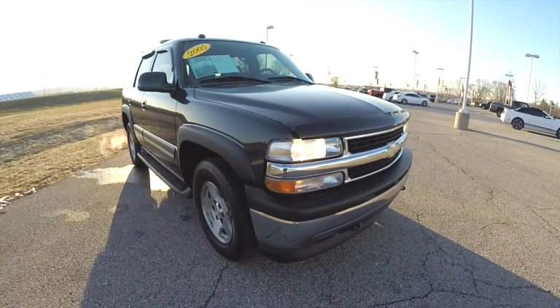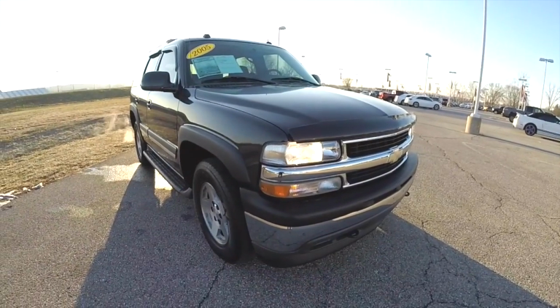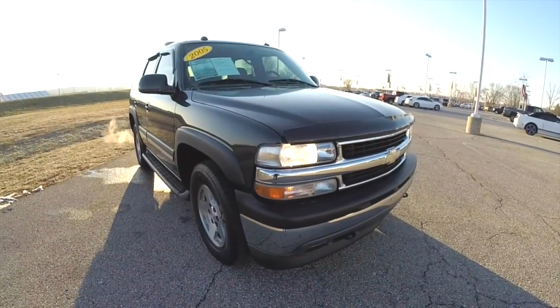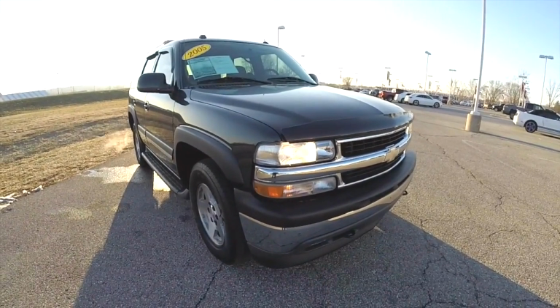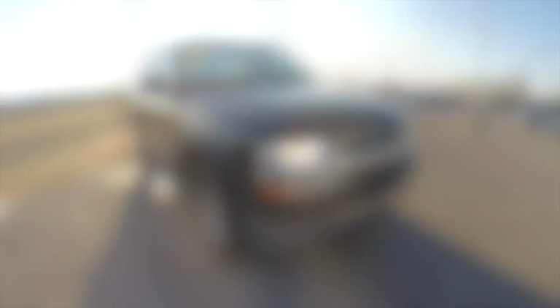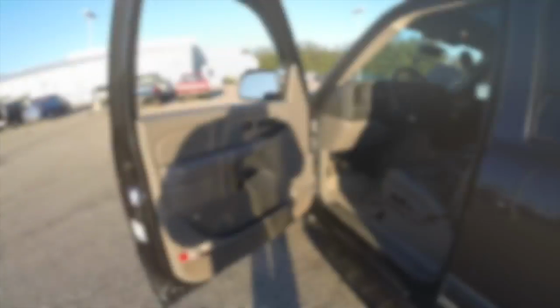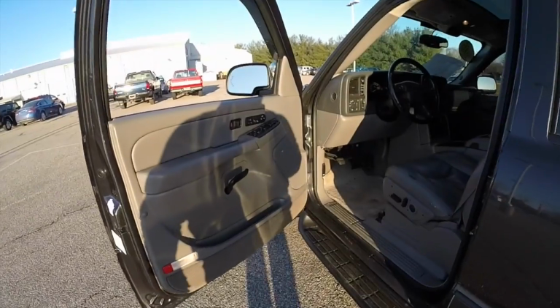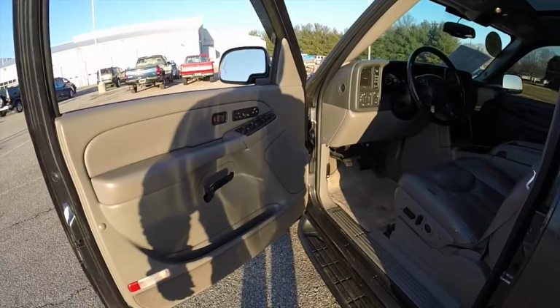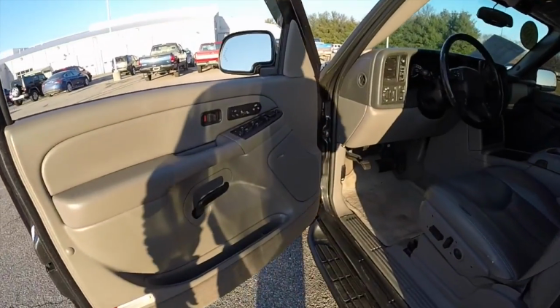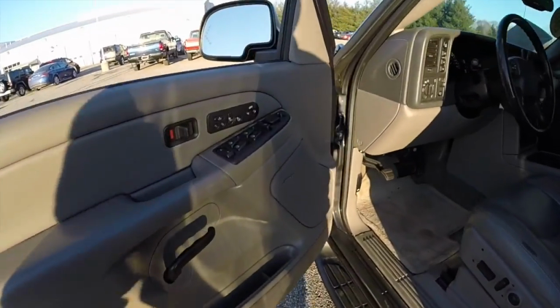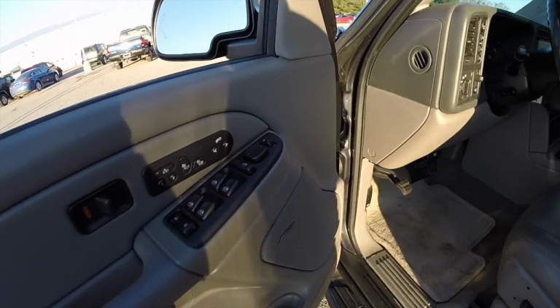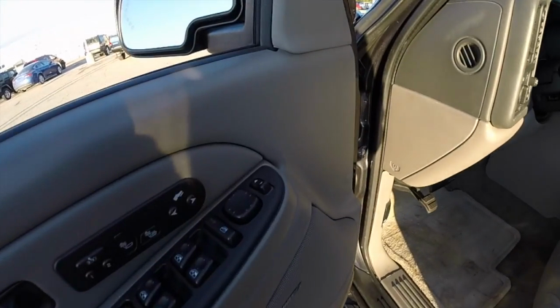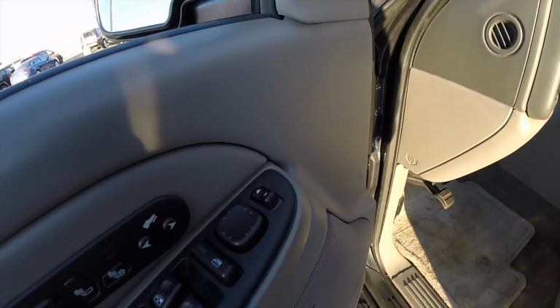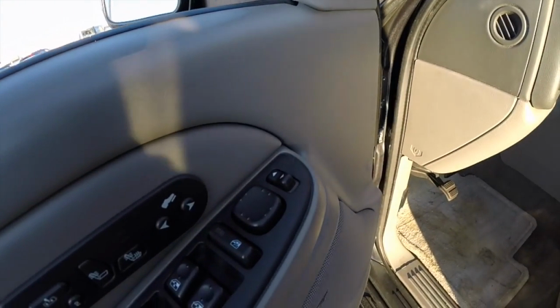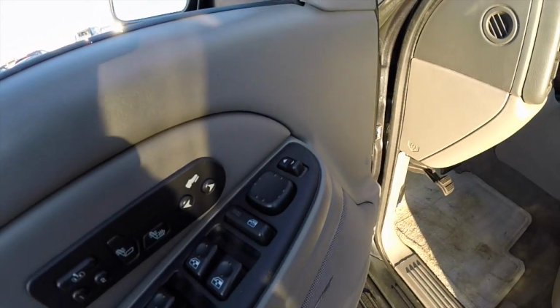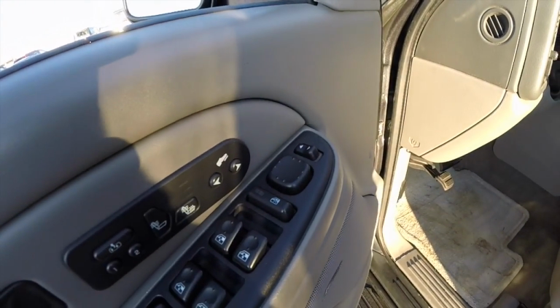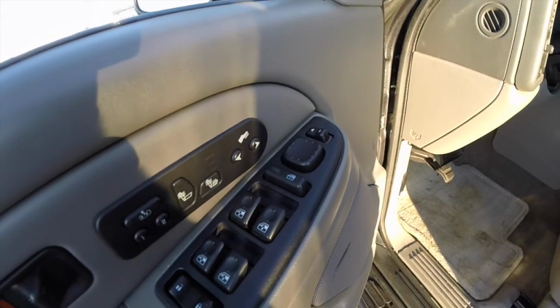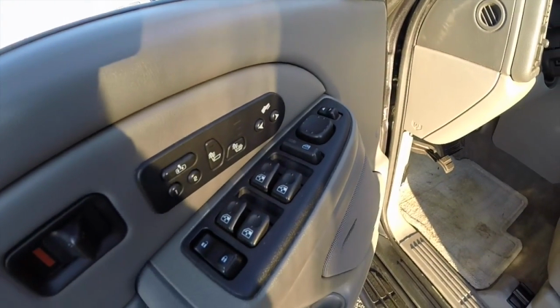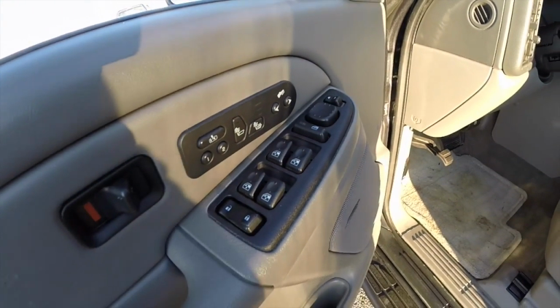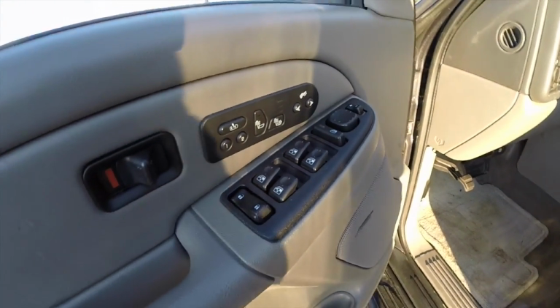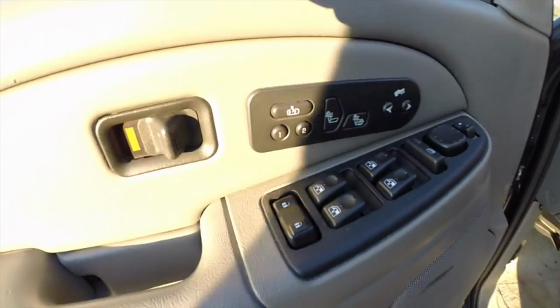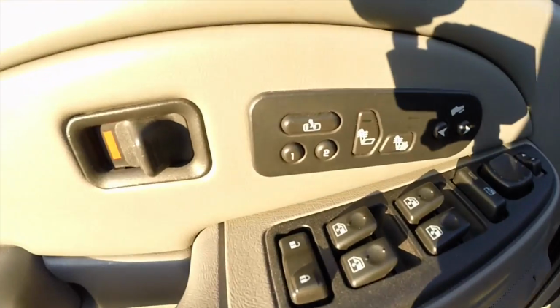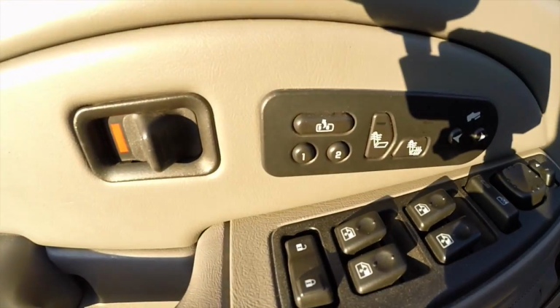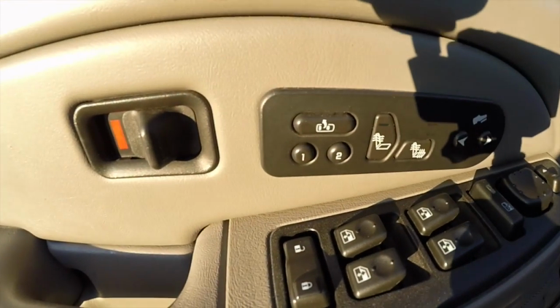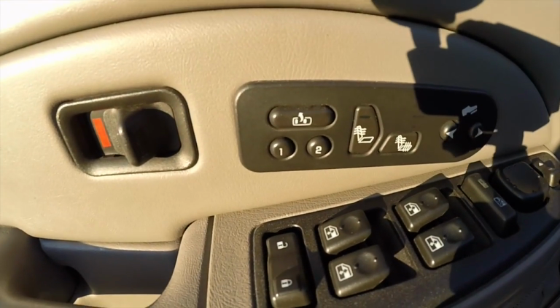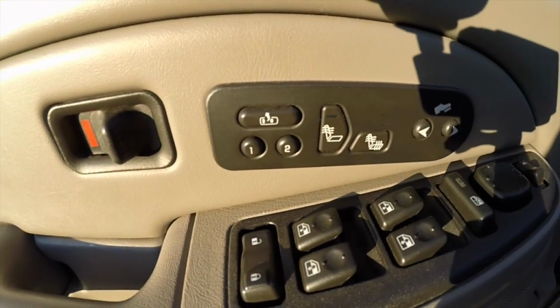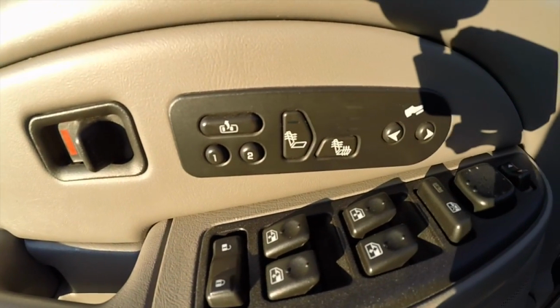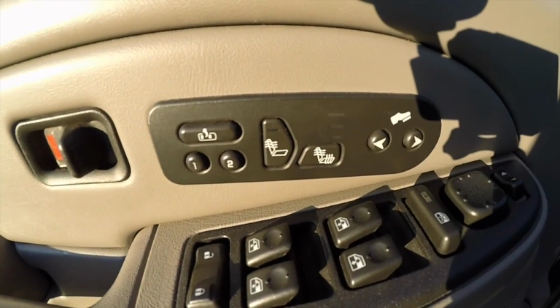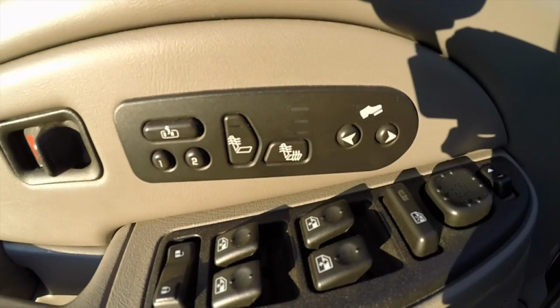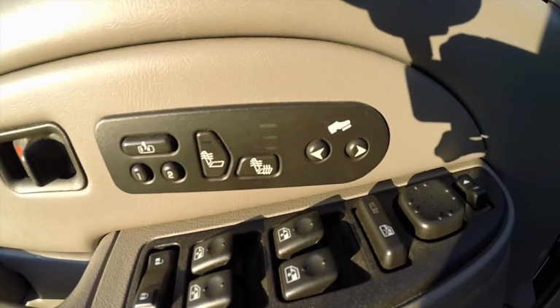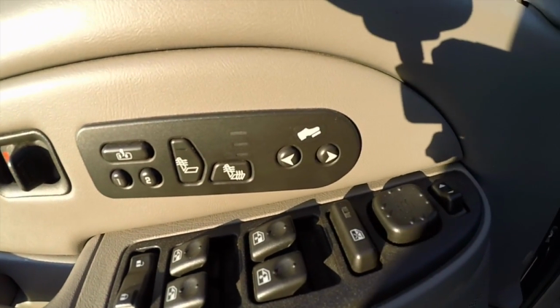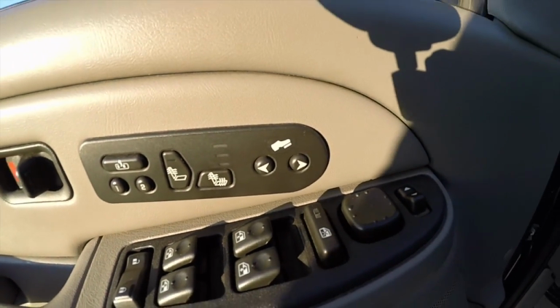Let's go take a look at the interior. Inside we have power fold-away mirrors, windows, and door locks. Also have two driver memory with easy exit feature, heated seats, and power adjustable pedals.